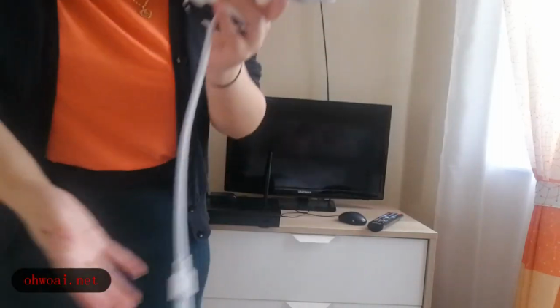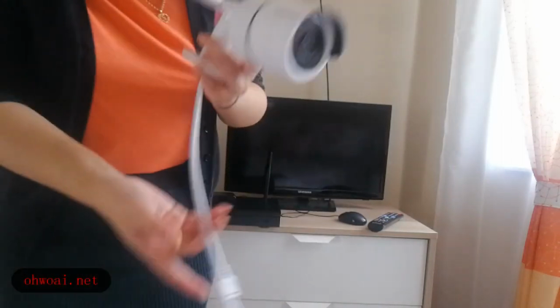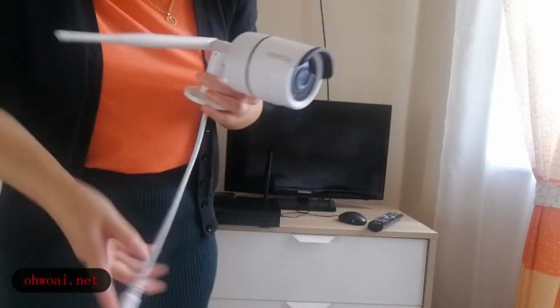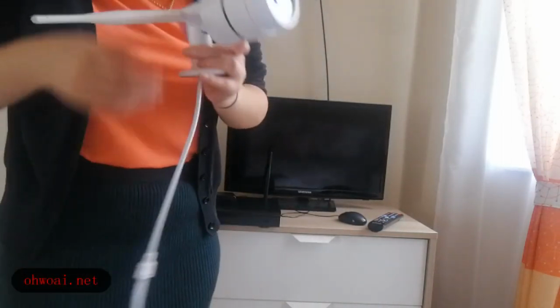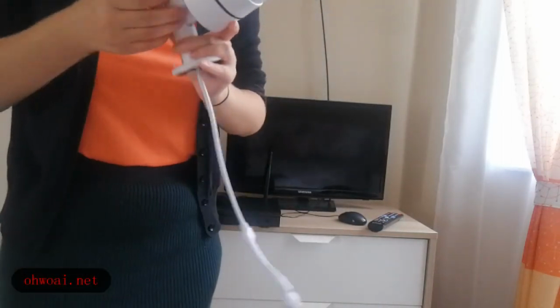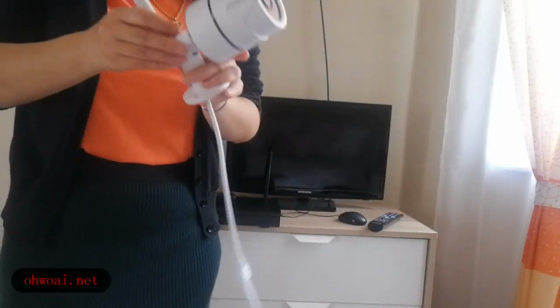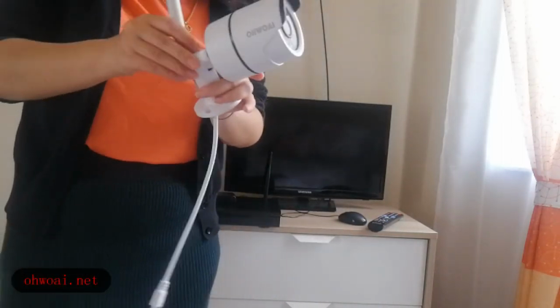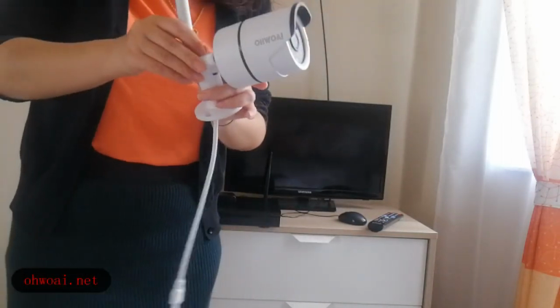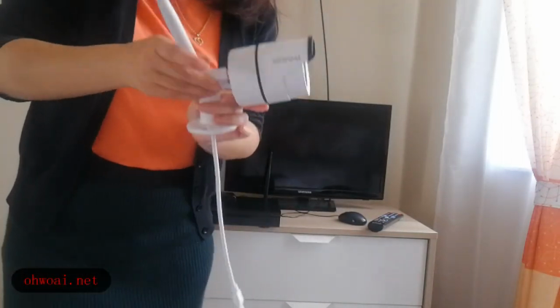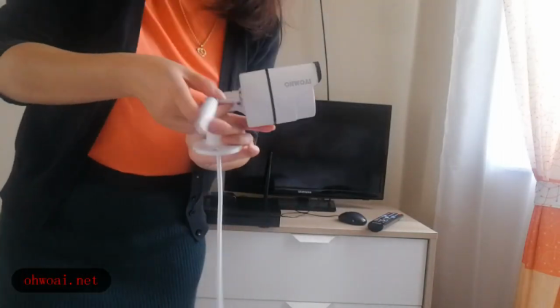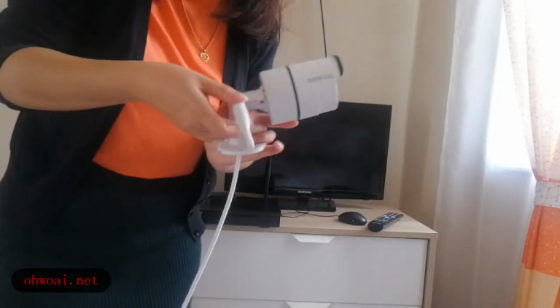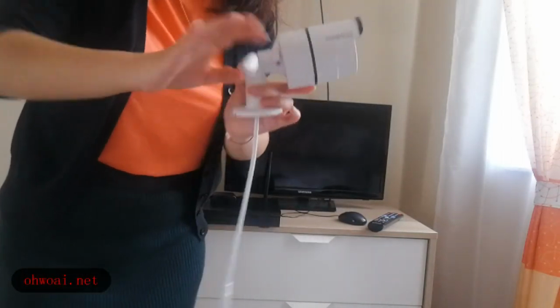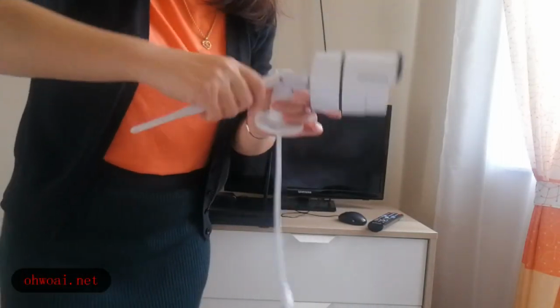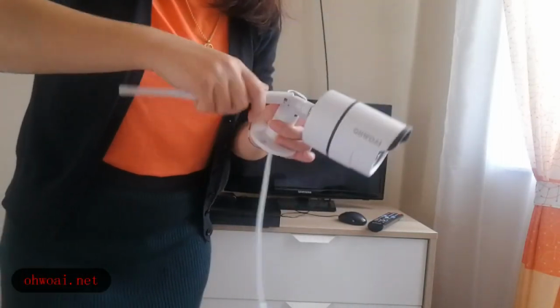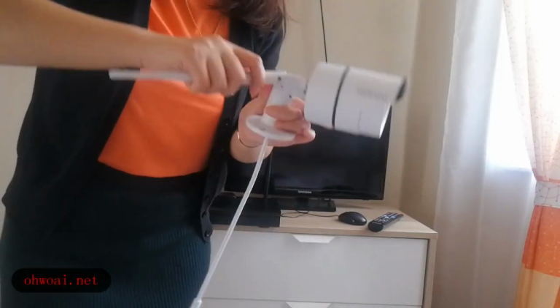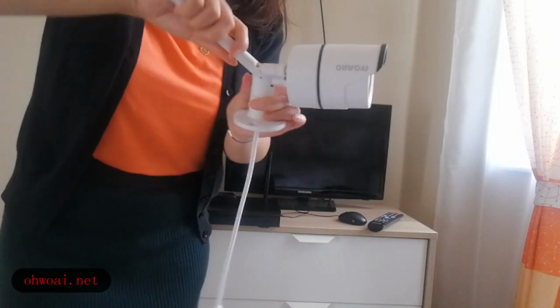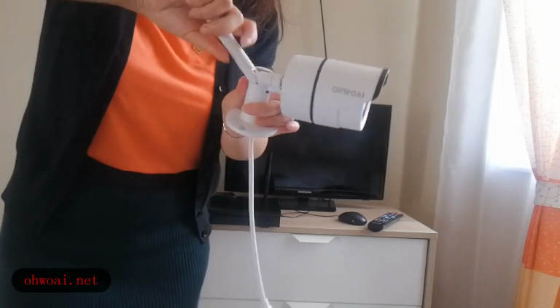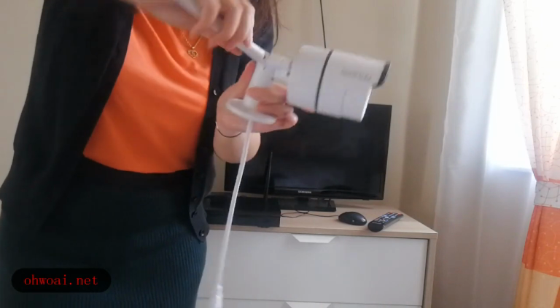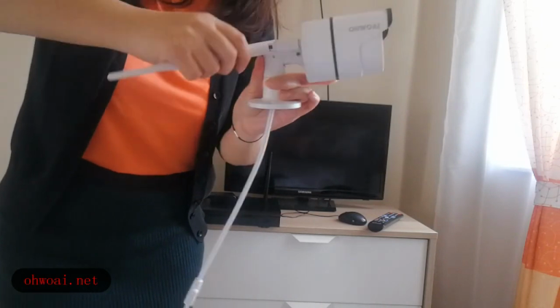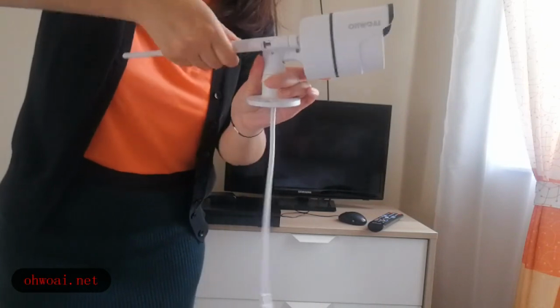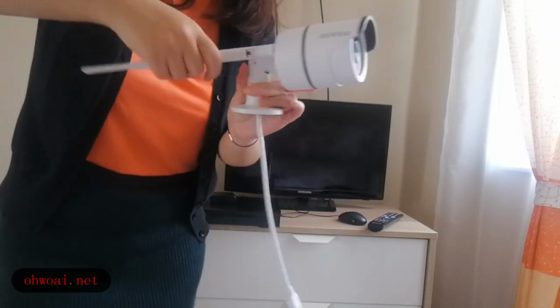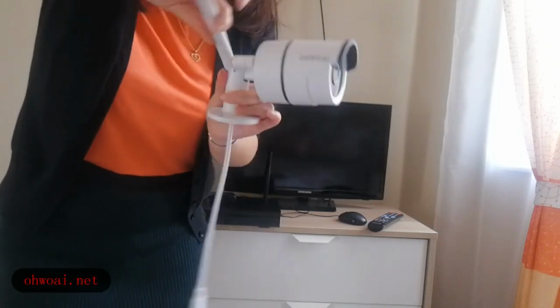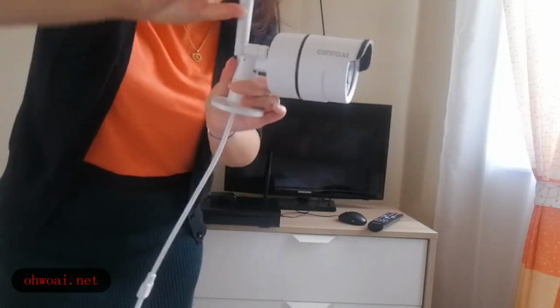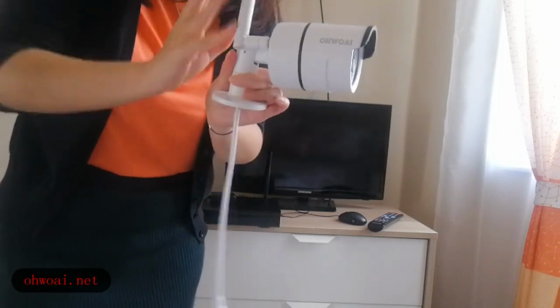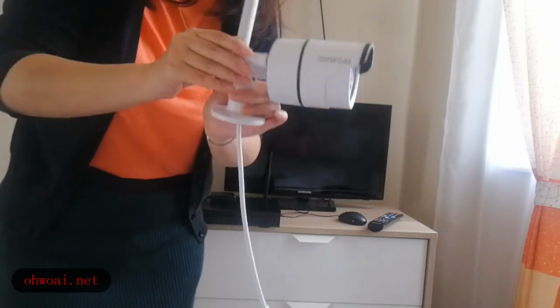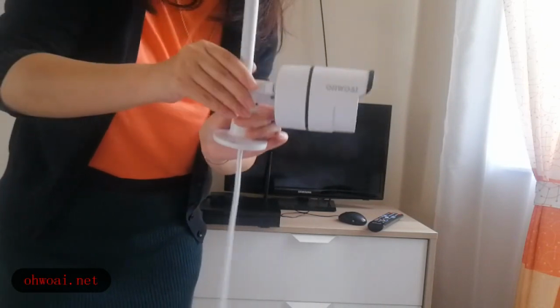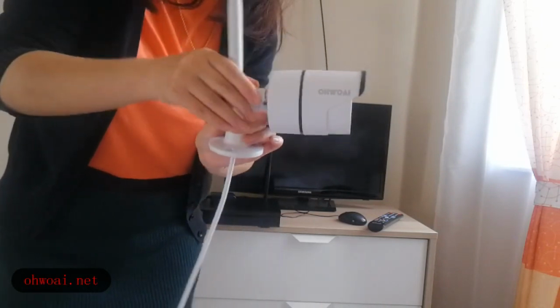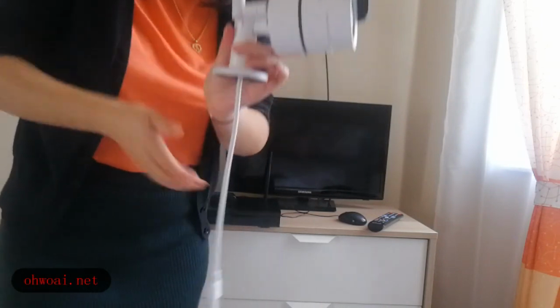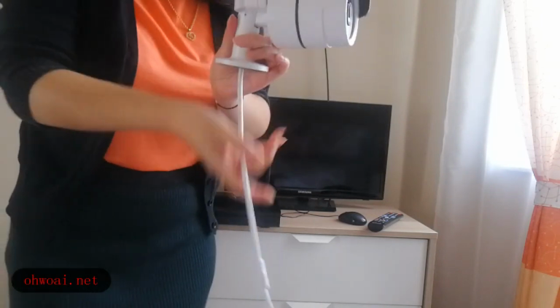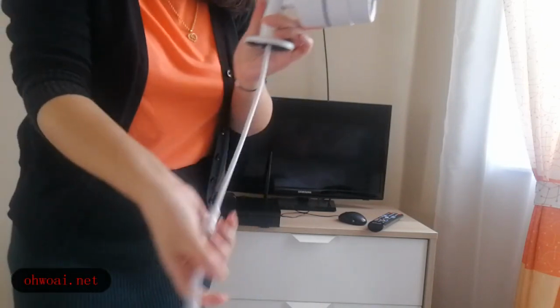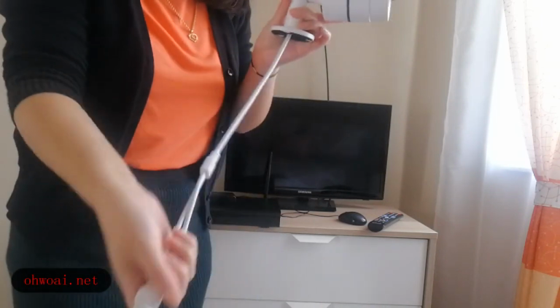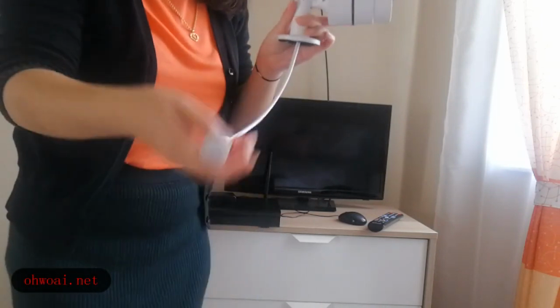First, we get a camera and antenna. We should screw the antenna onto the camera.